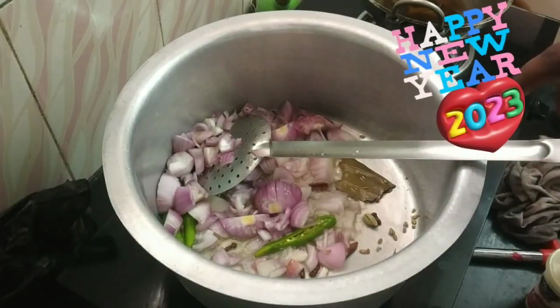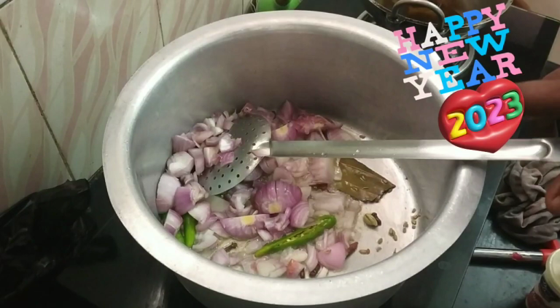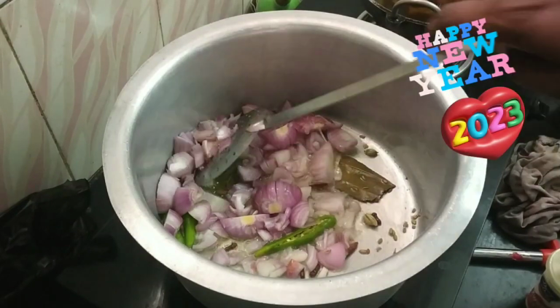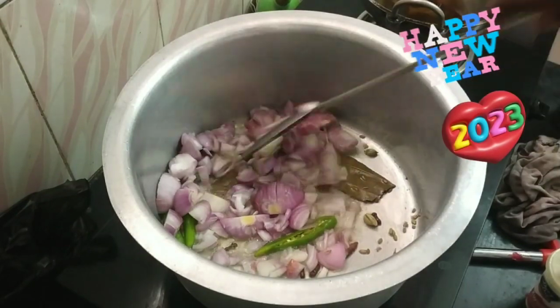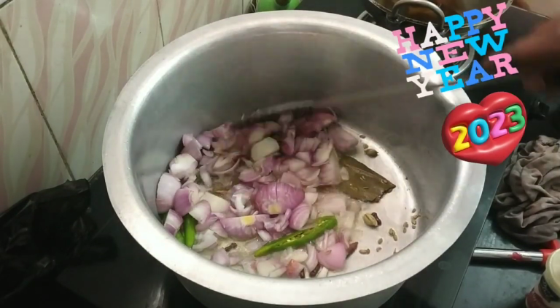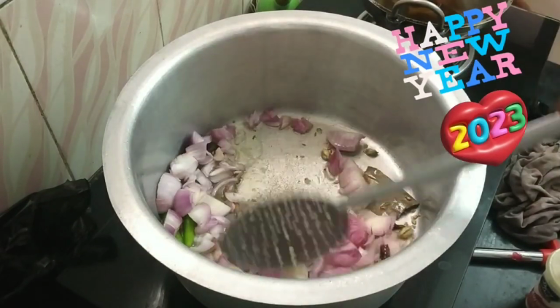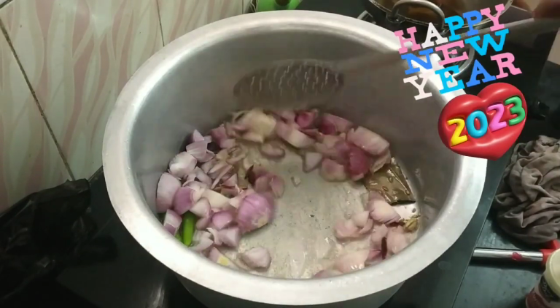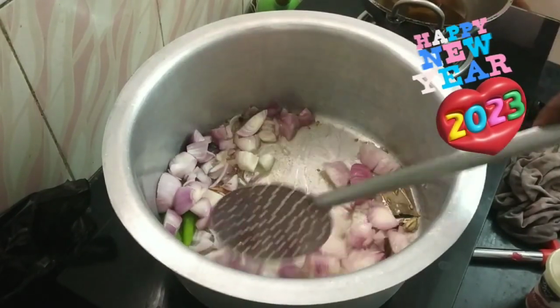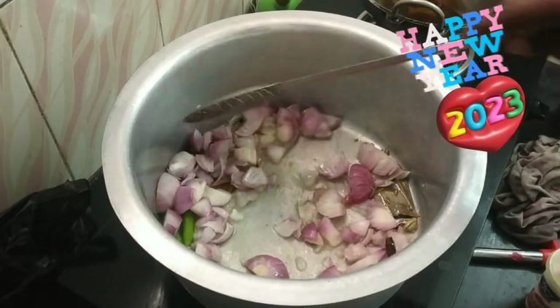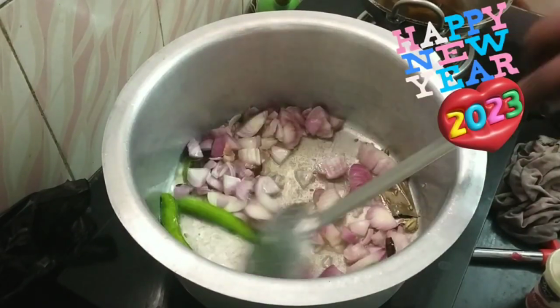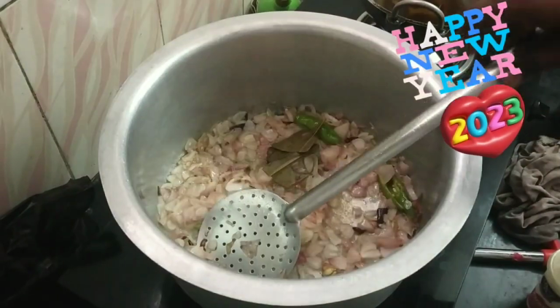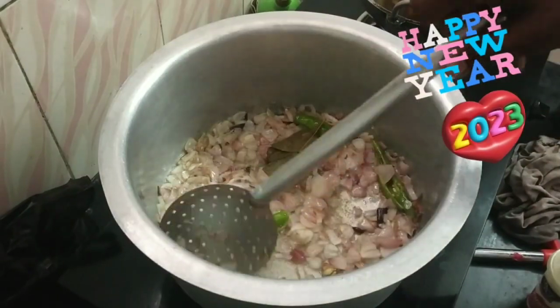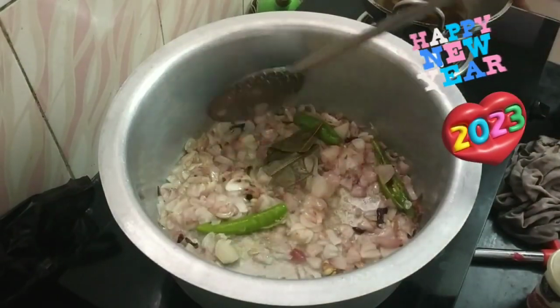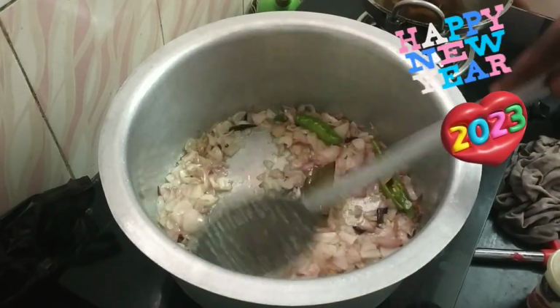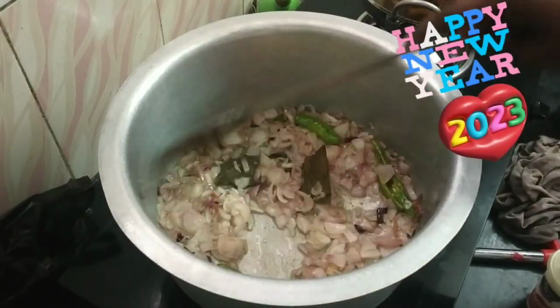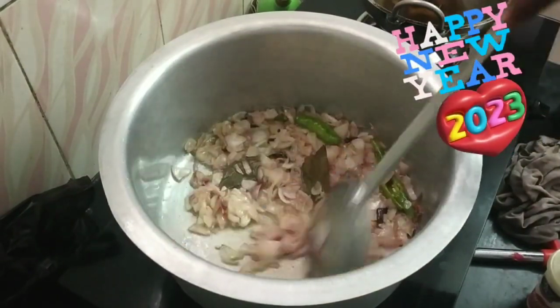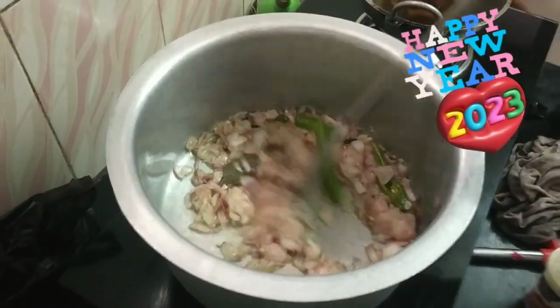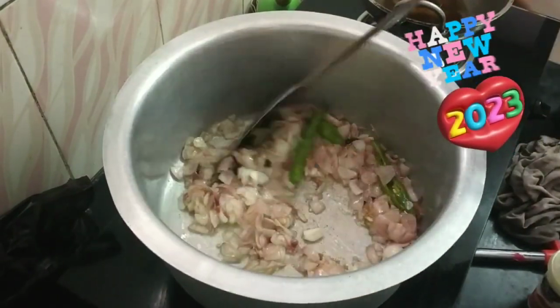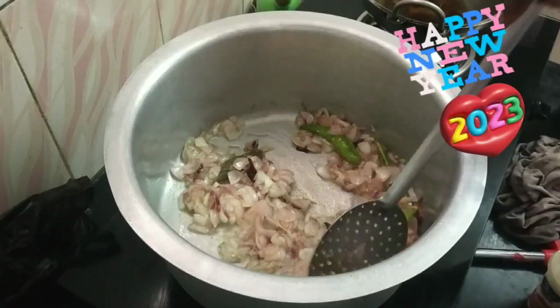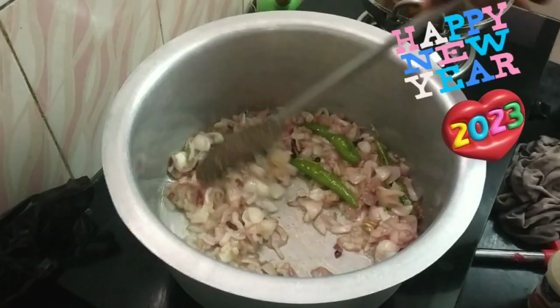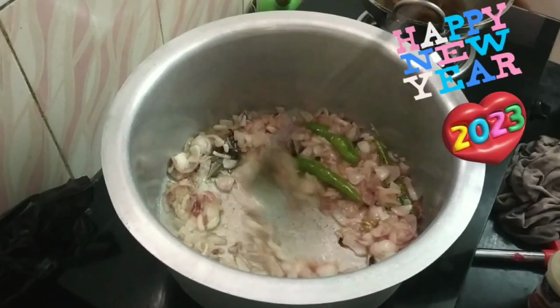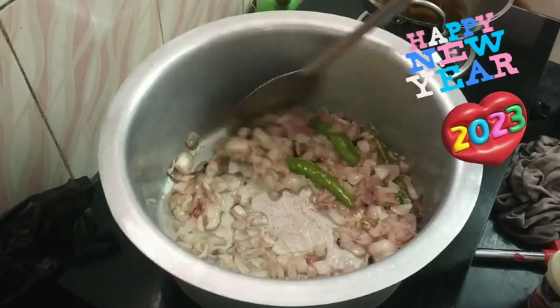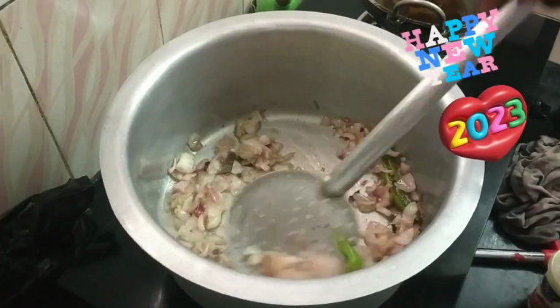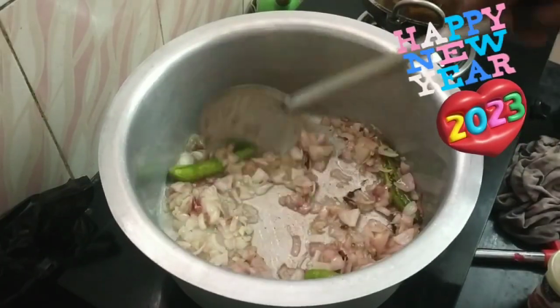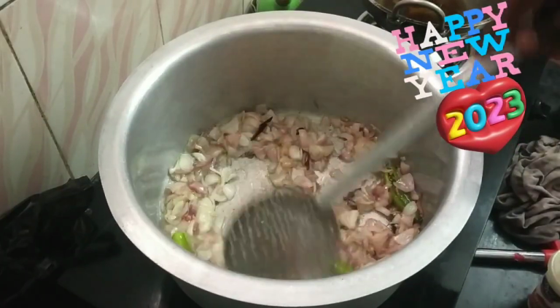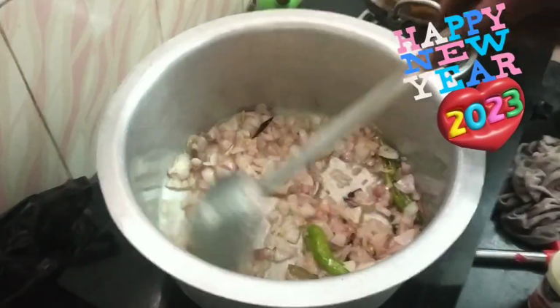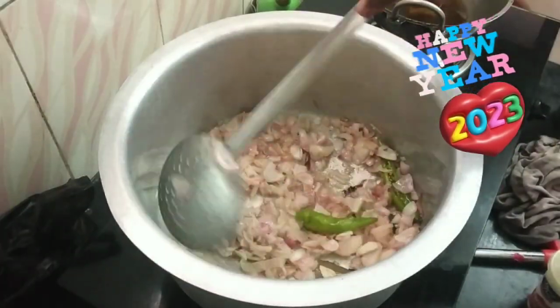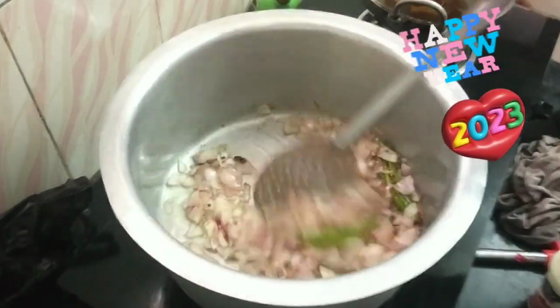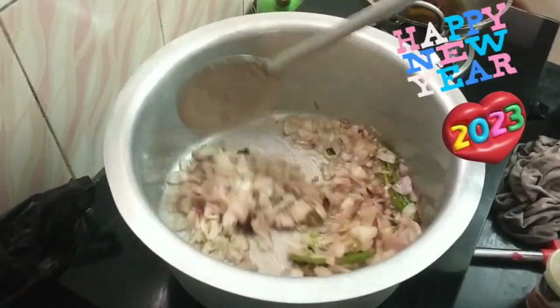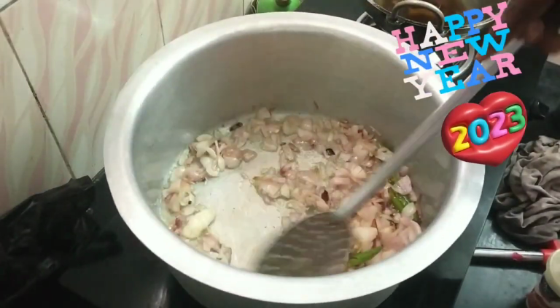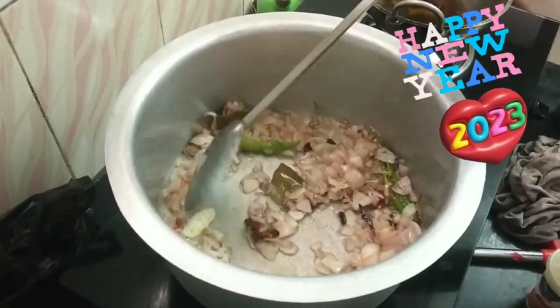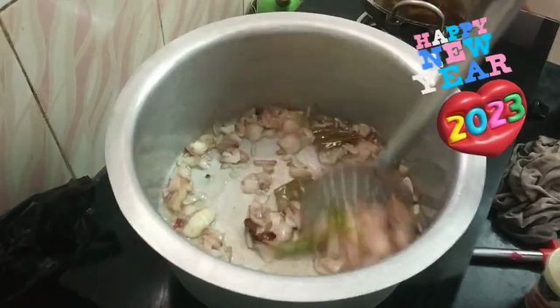Let's deep fry it. Collecting, collecting, collecting. Let's deep fry it. Let's try it.